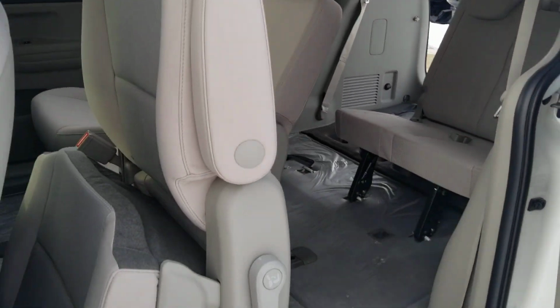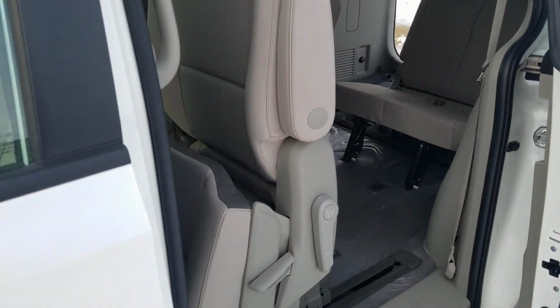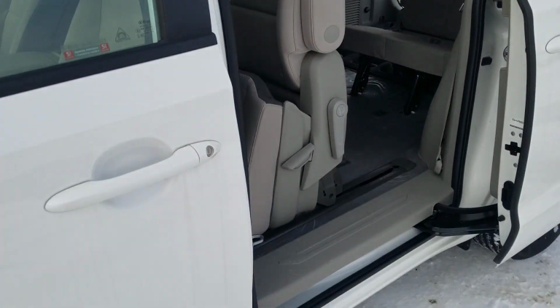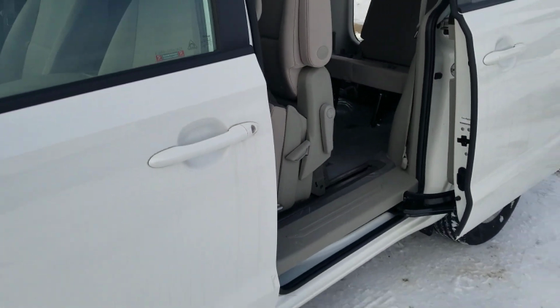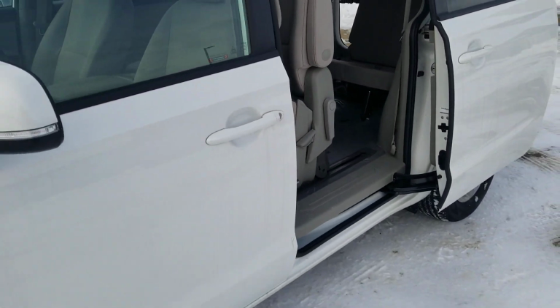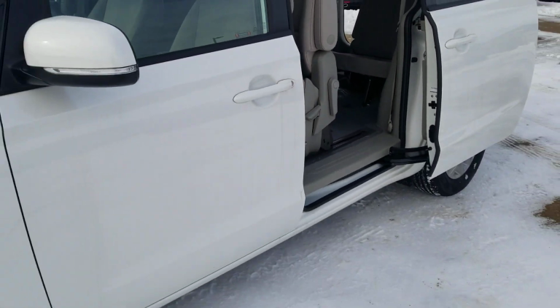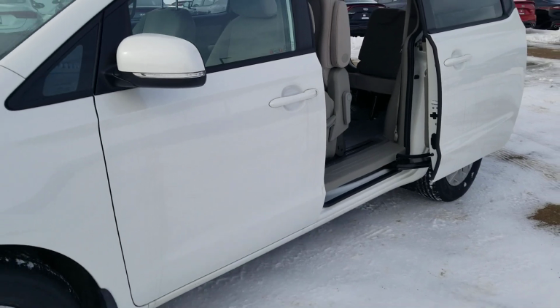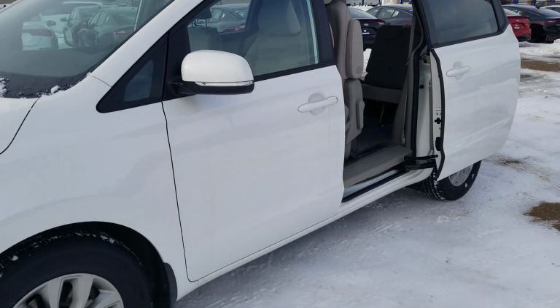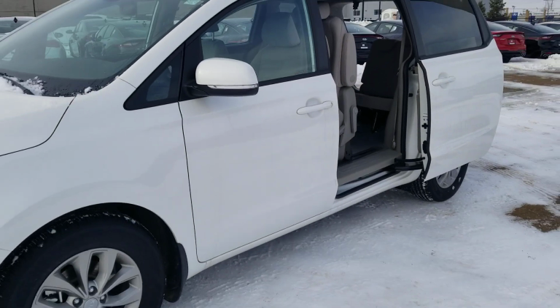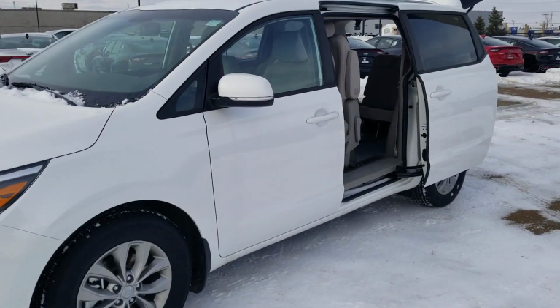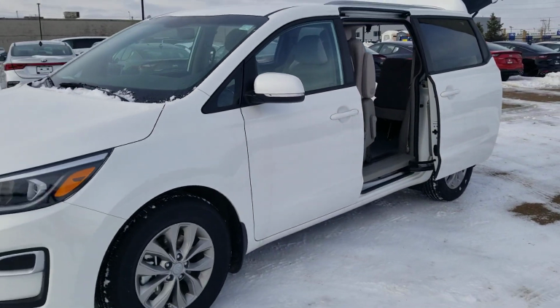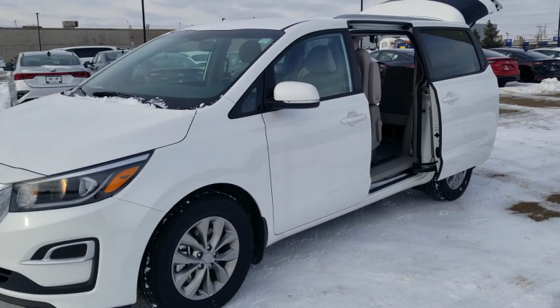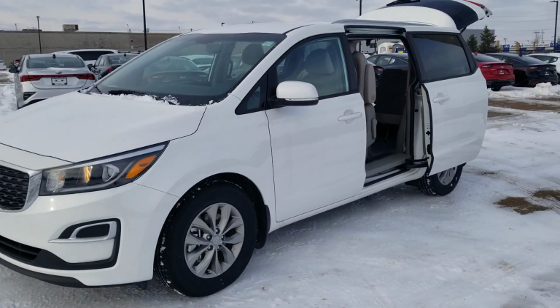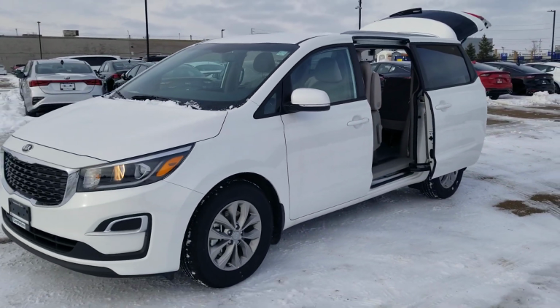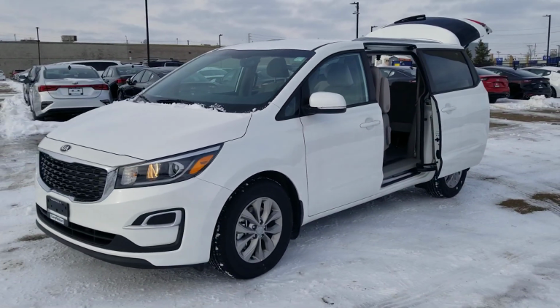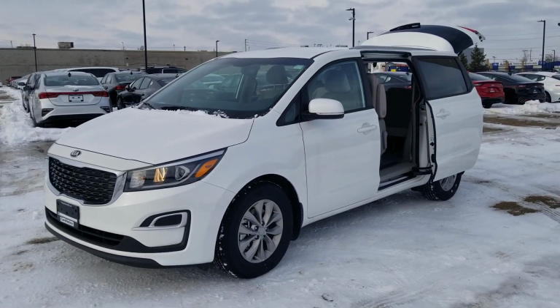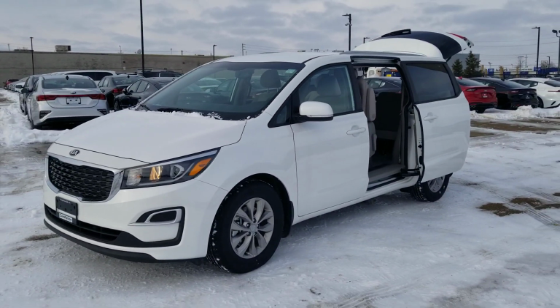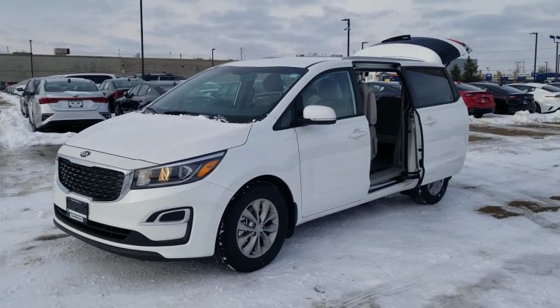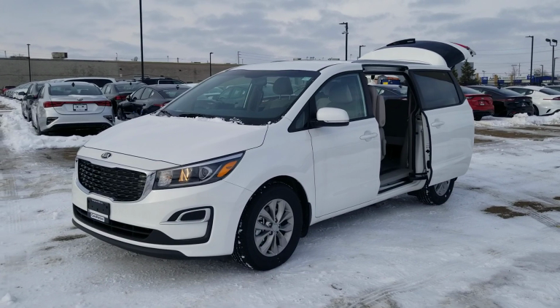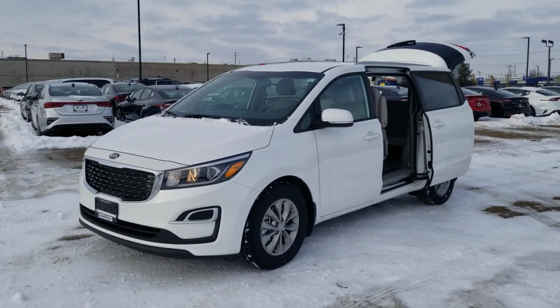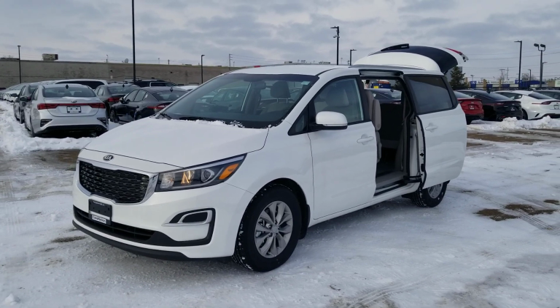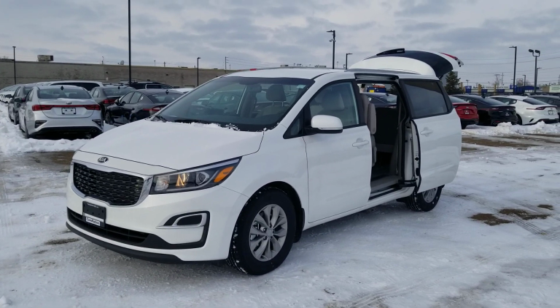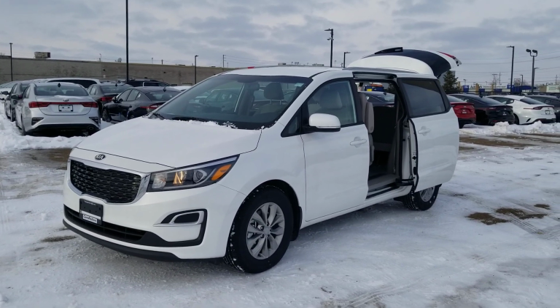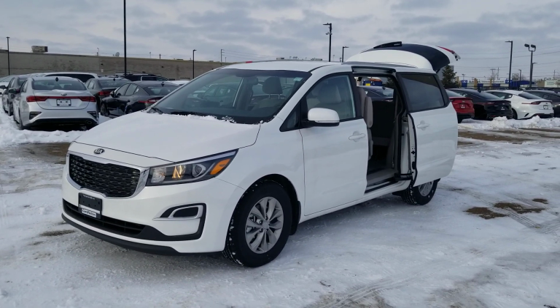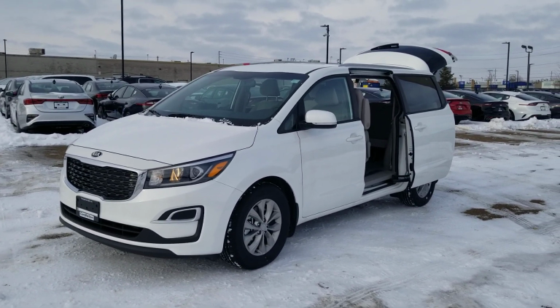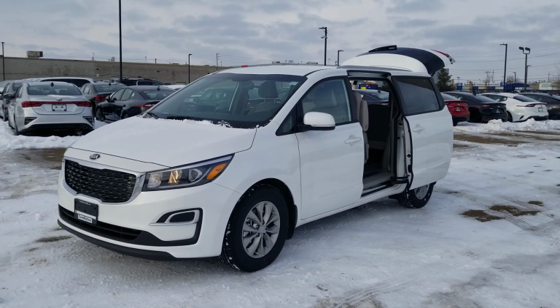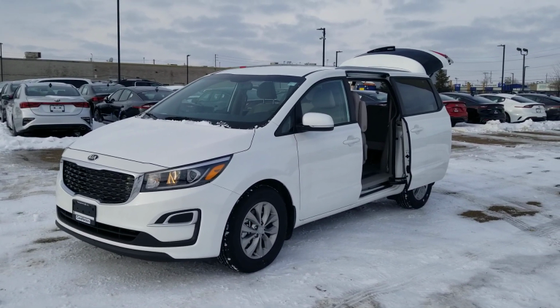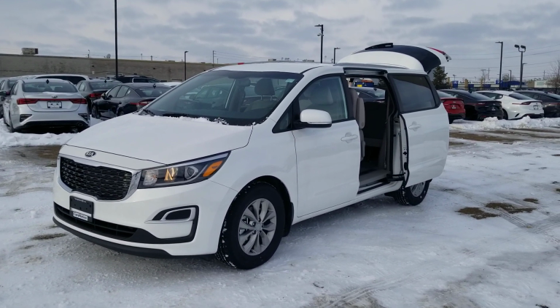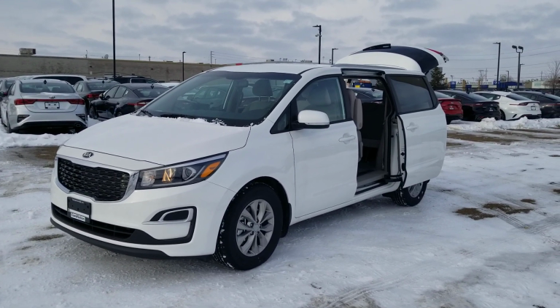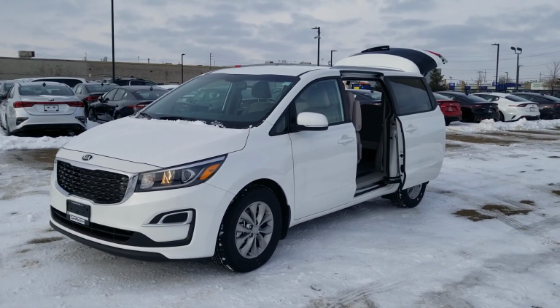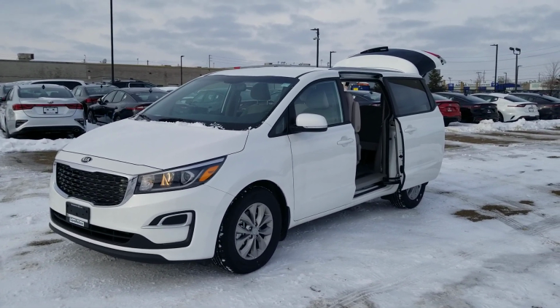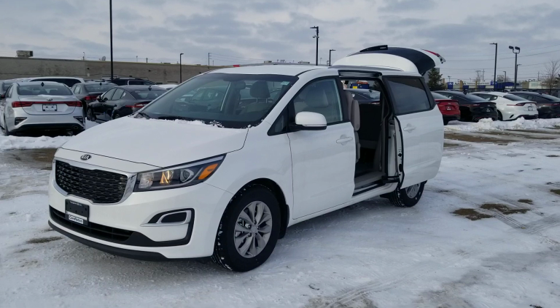Very well equipped right from the standard model. There you have it, that's the 2020 Kia Sedona LX. I hope you enjoyed the video. Thanks for watching and hopefully we can make one of these your new family vehicle.